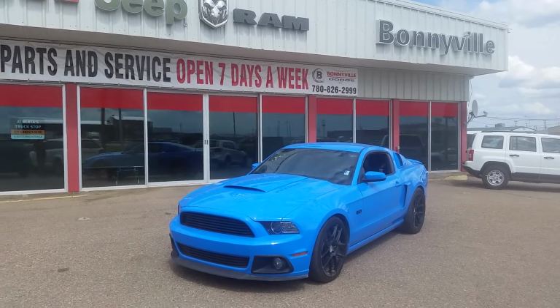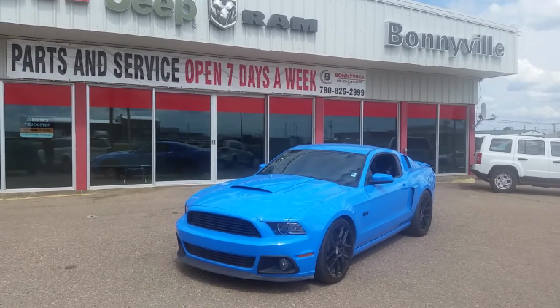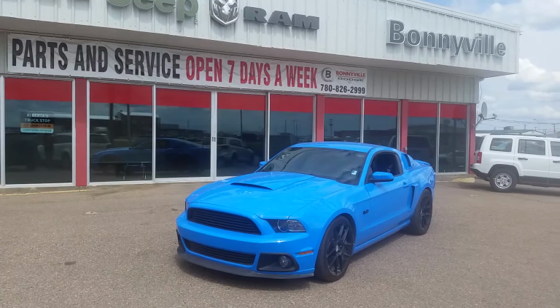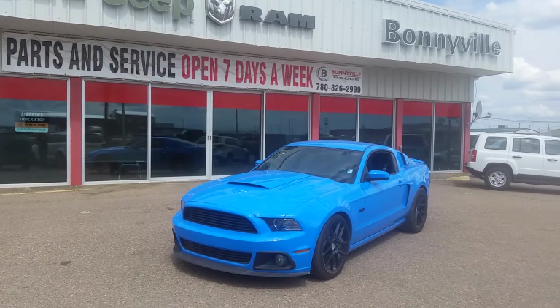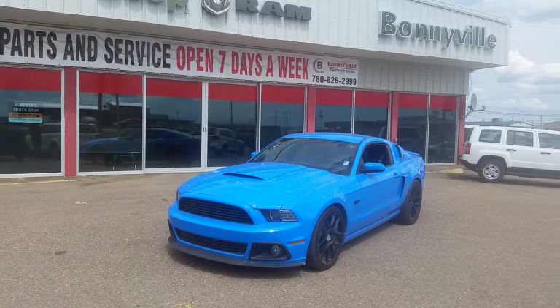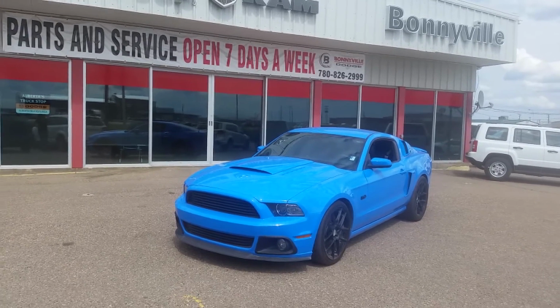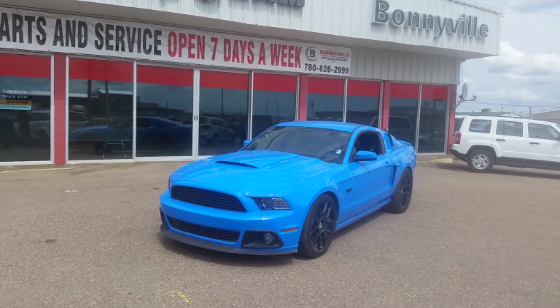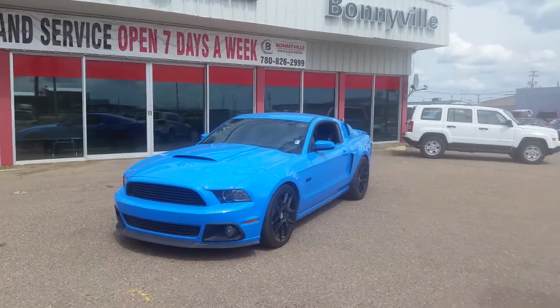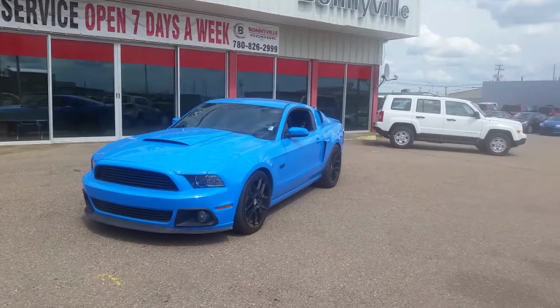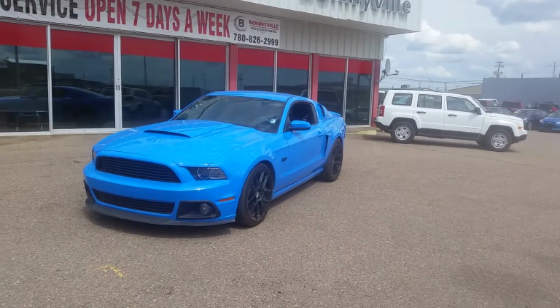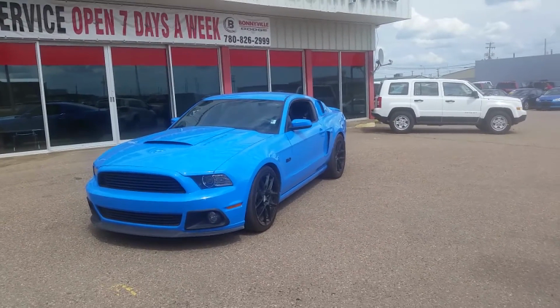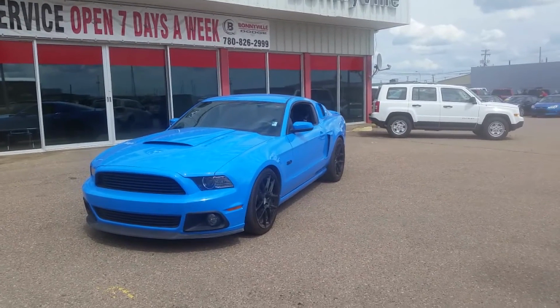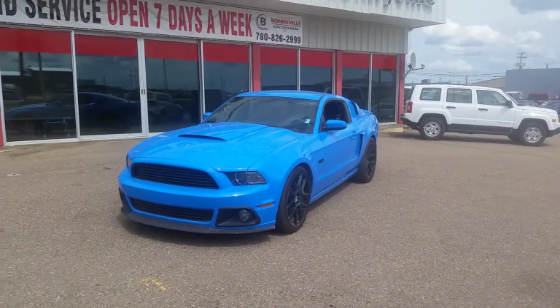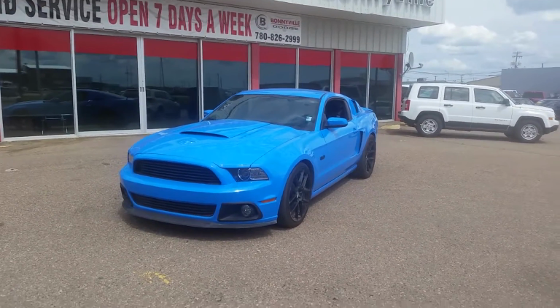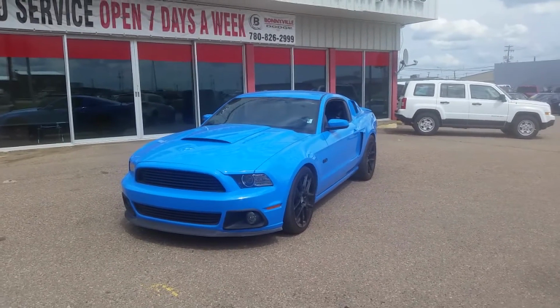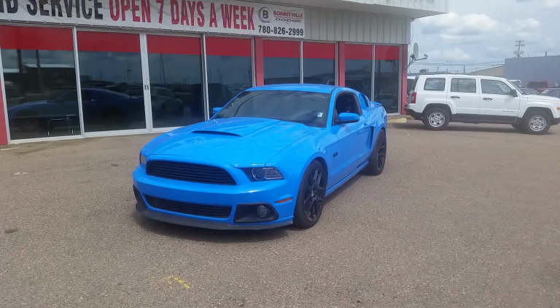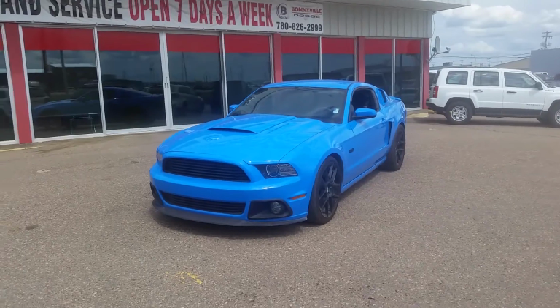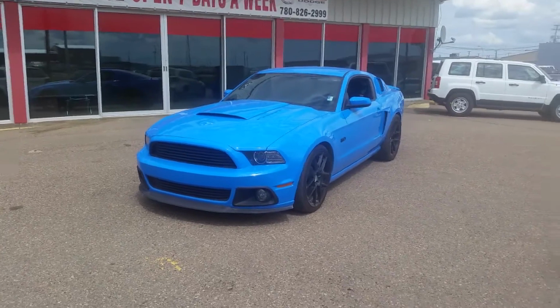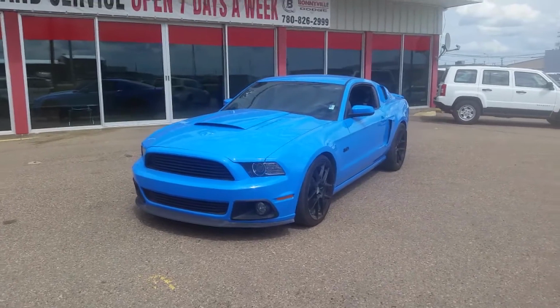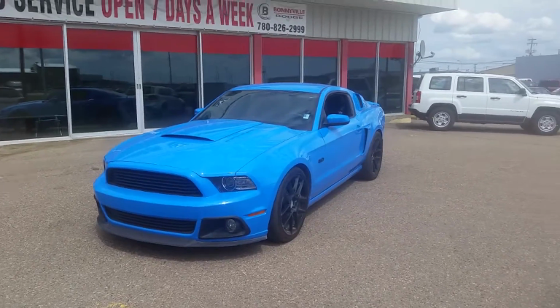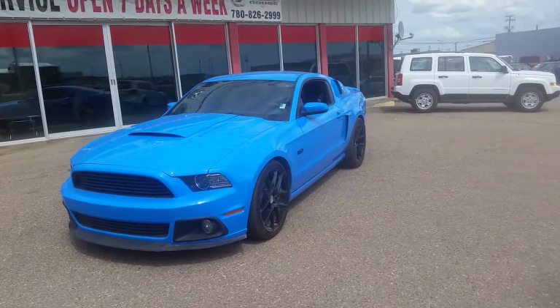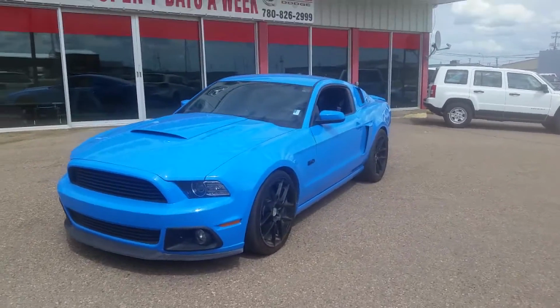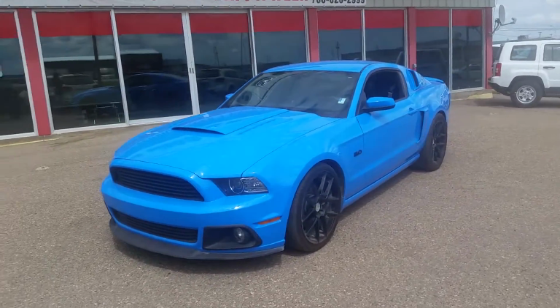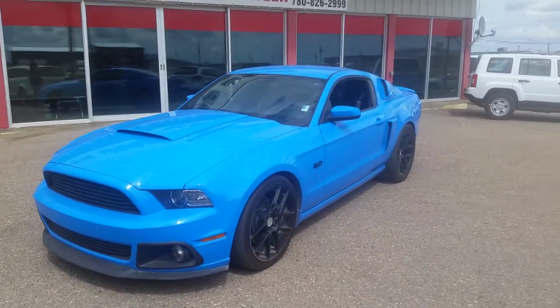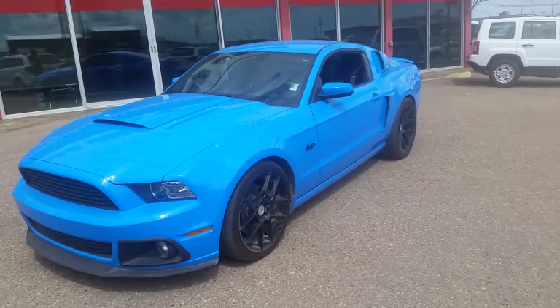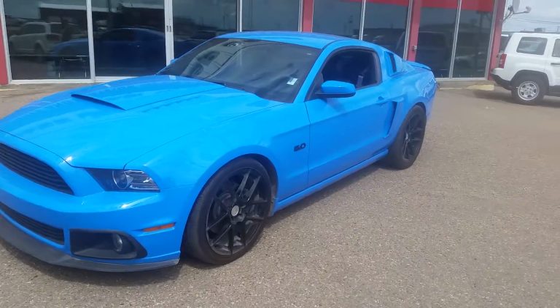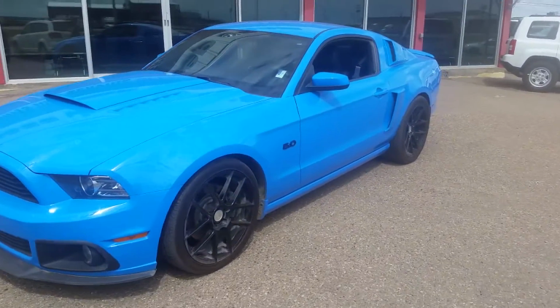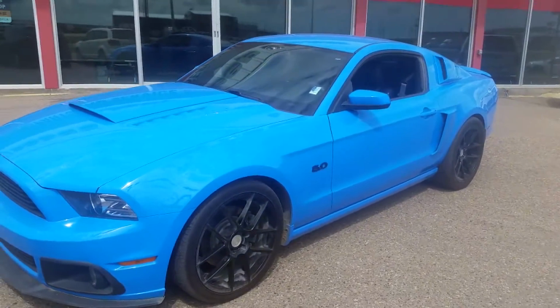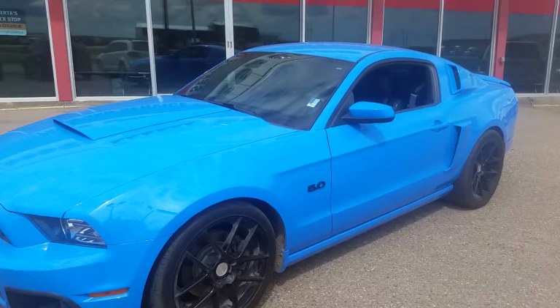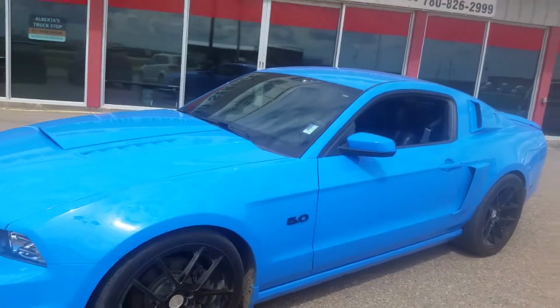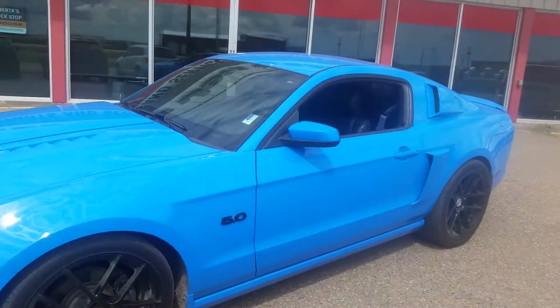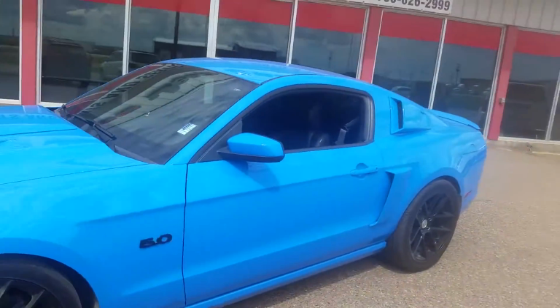My name is Alyssa and I want to show you one of our used units we have on the lot here today. It's a 2014 Ford Mustang. It's got the 5 liter V8 engine in it, manual transmission, electric blue in color.